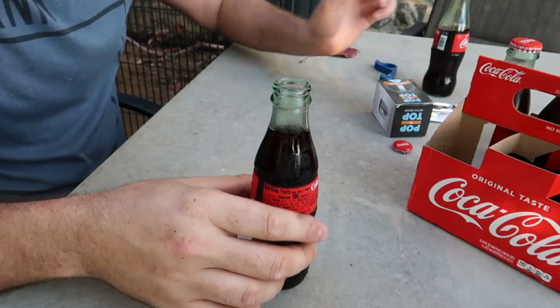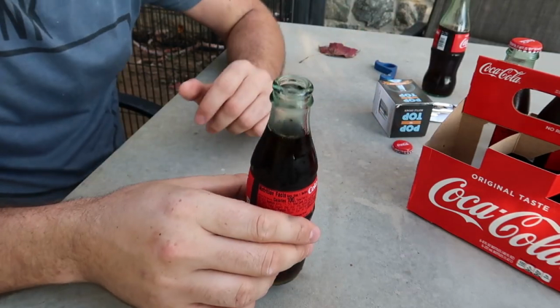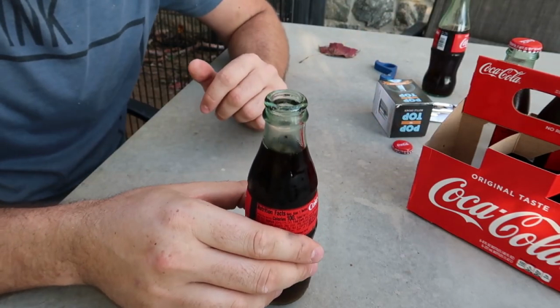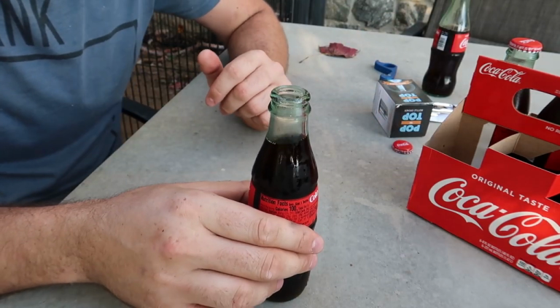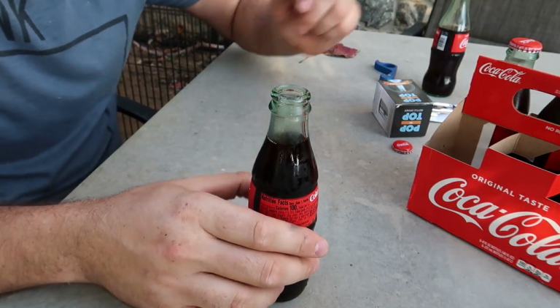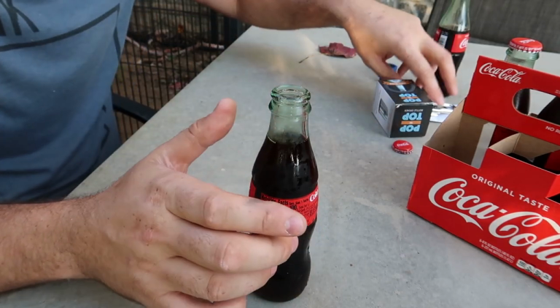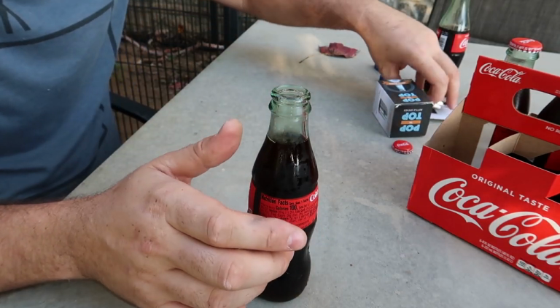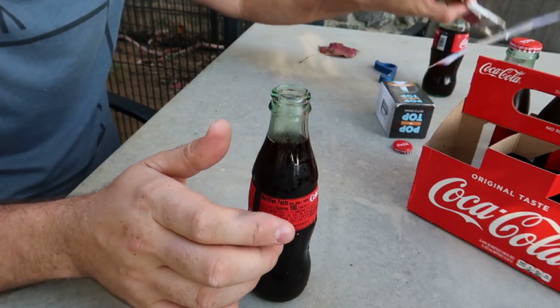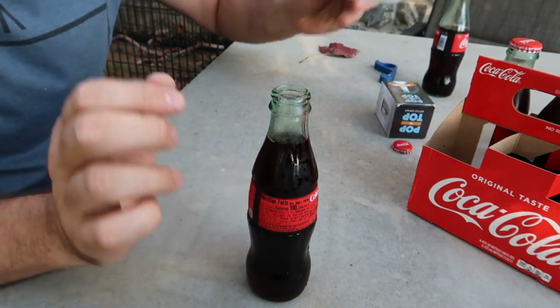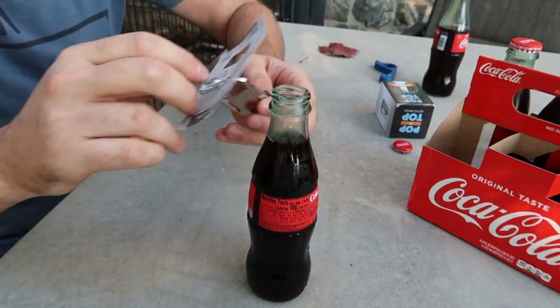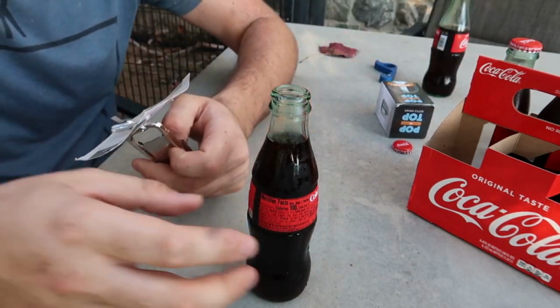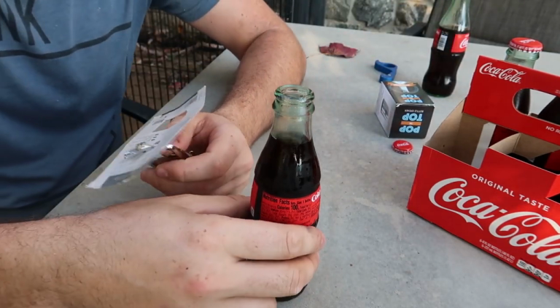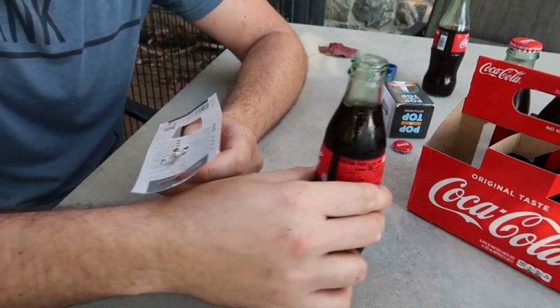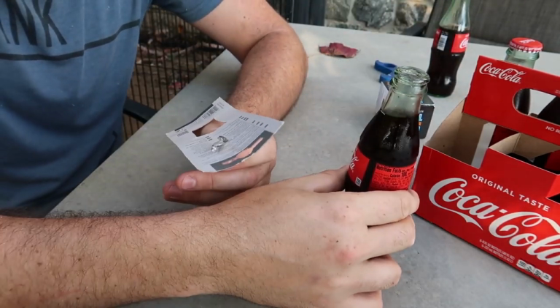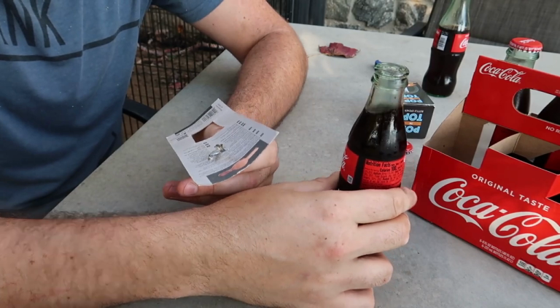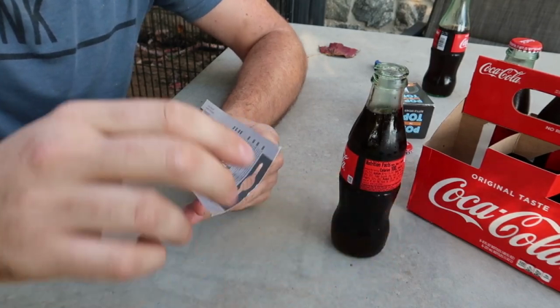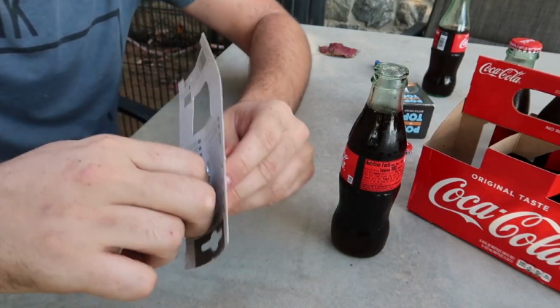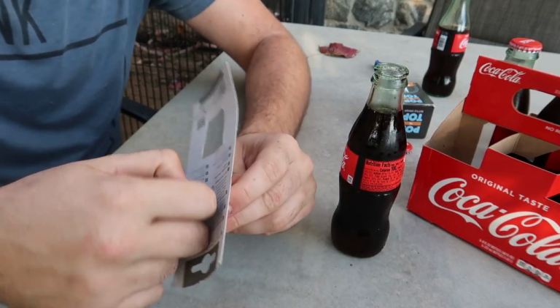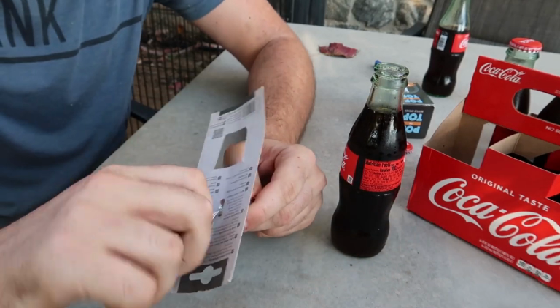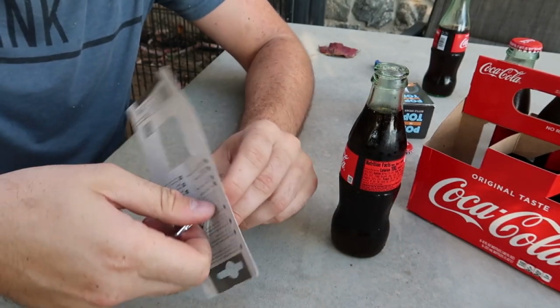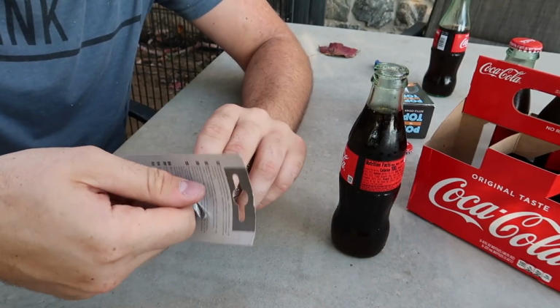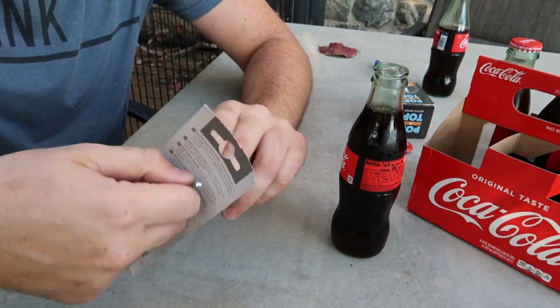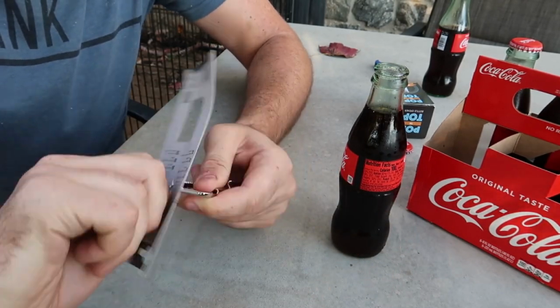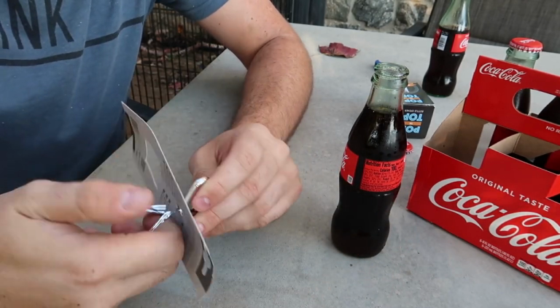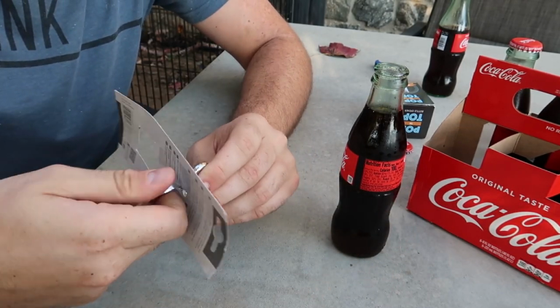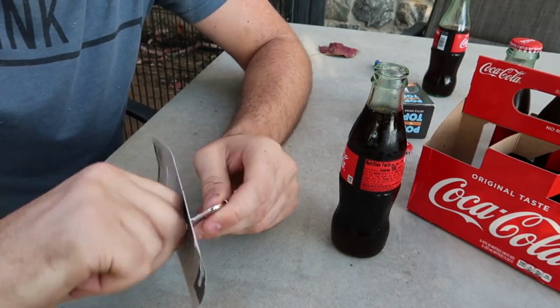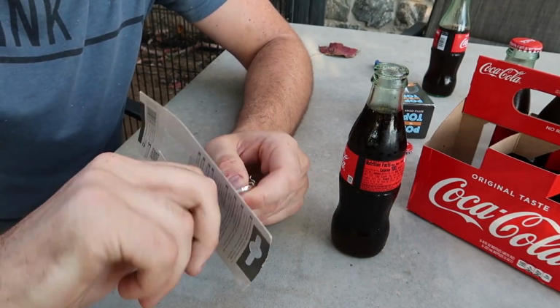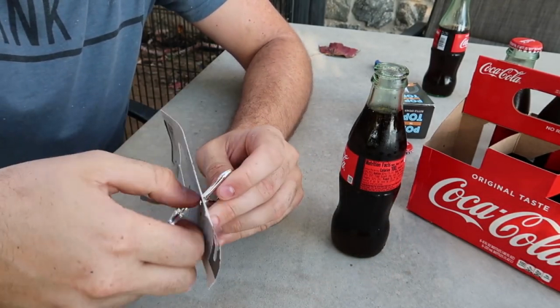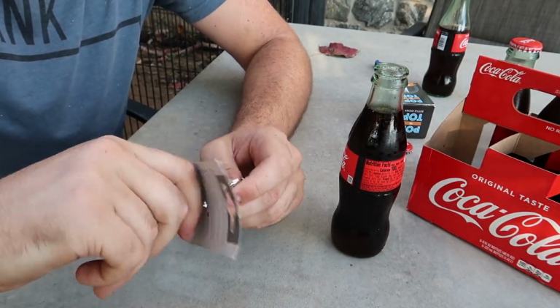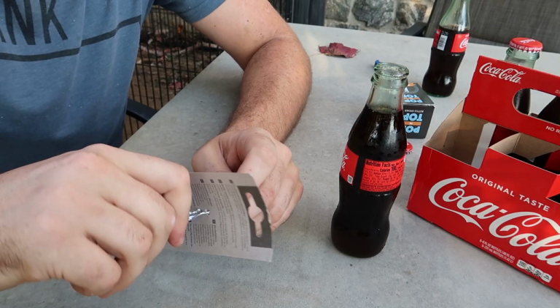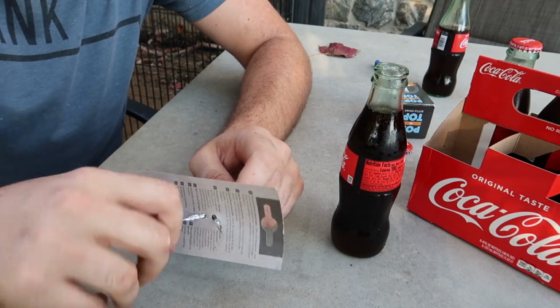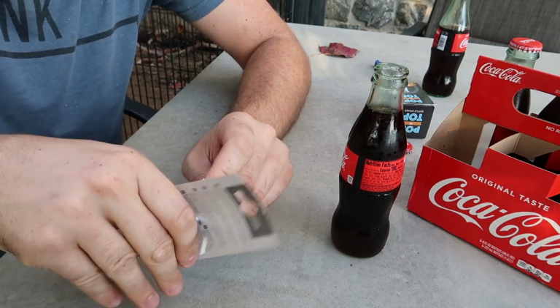Now we left the Coca-Cola open. I don't wanna waste Coca-Cola, especially in glass bottles. Those things are expensive, because they're delicious. Way better than cans.